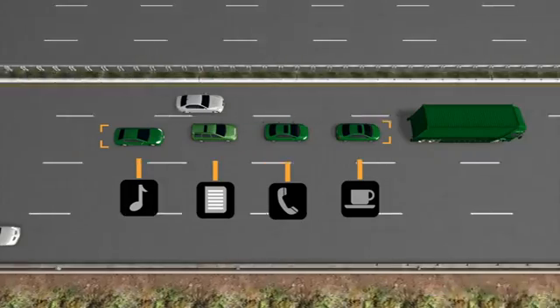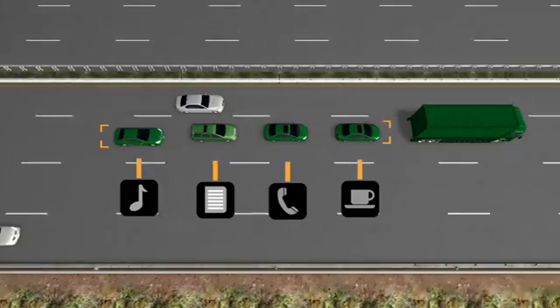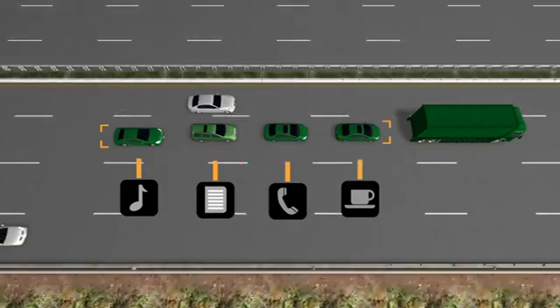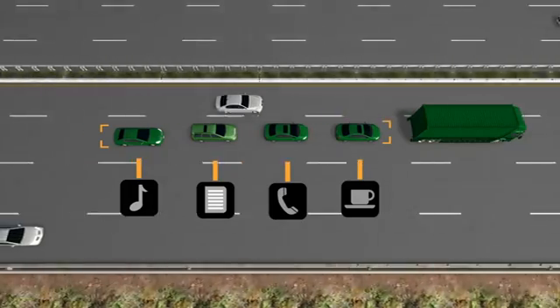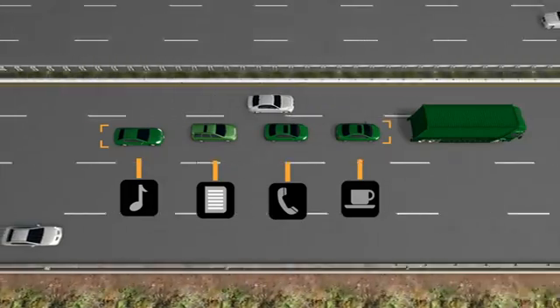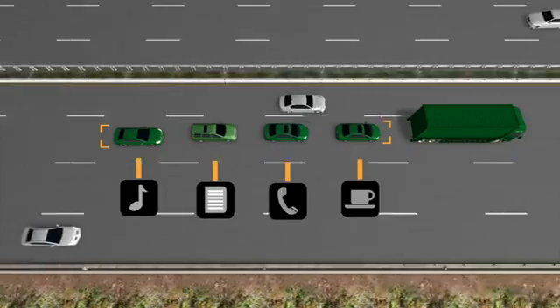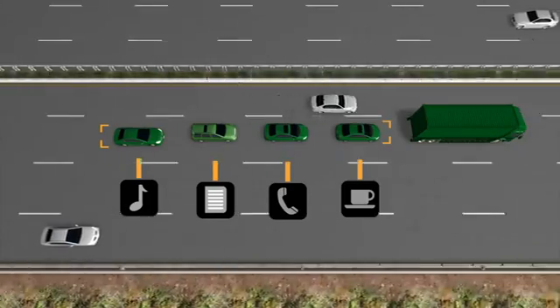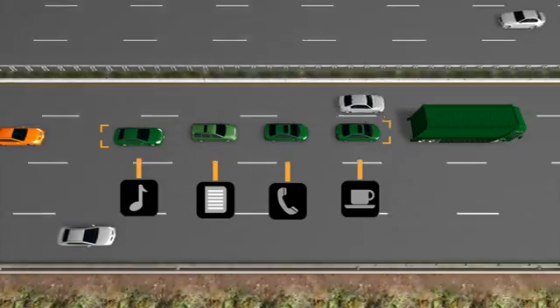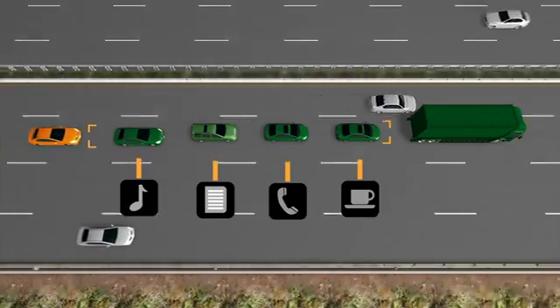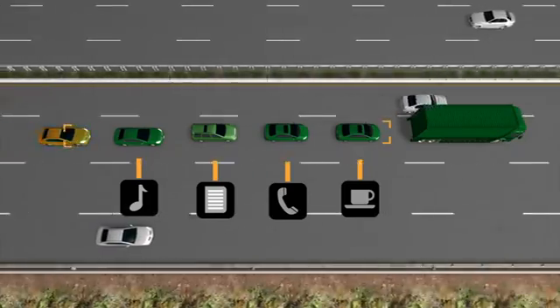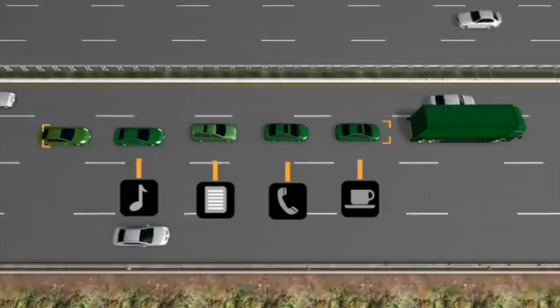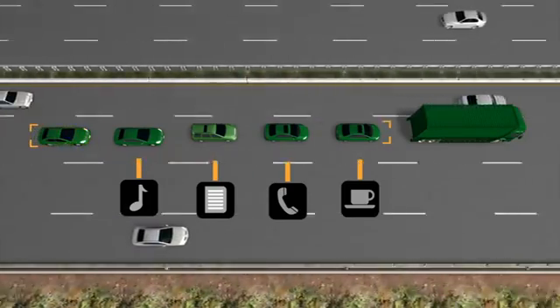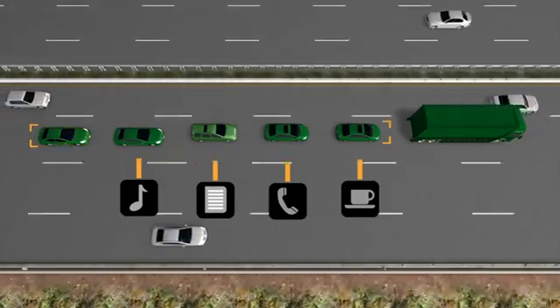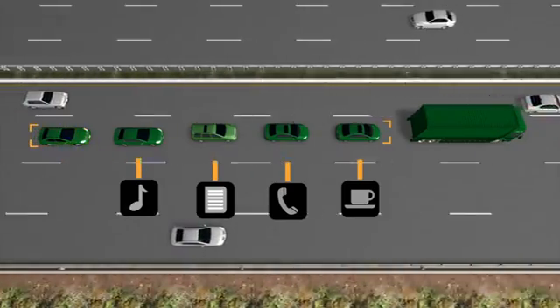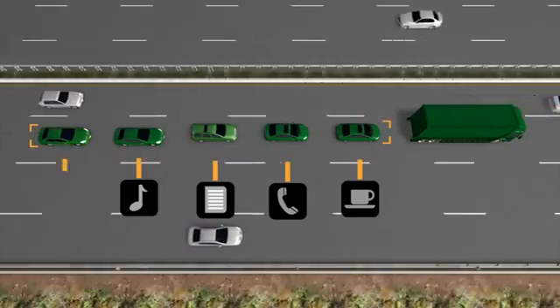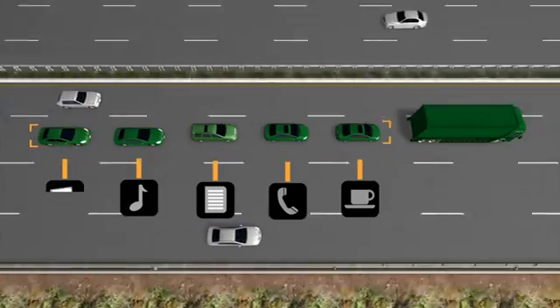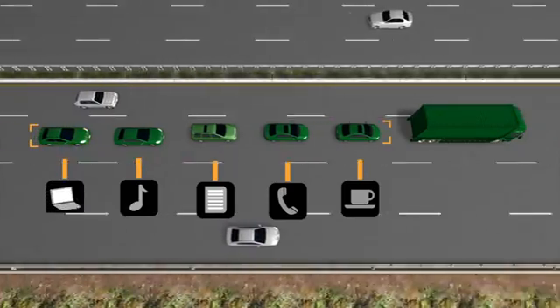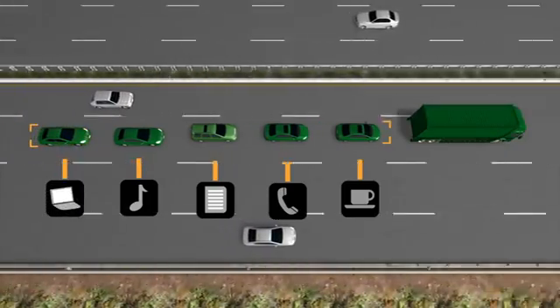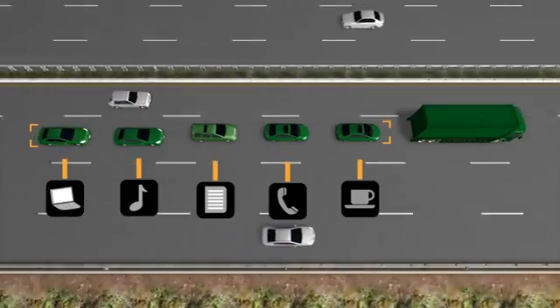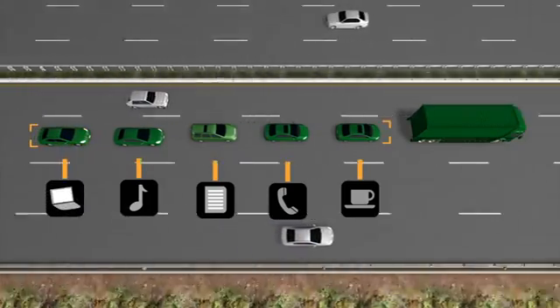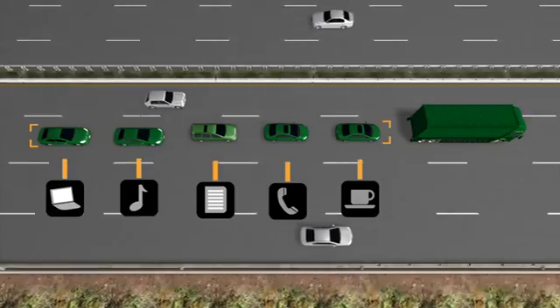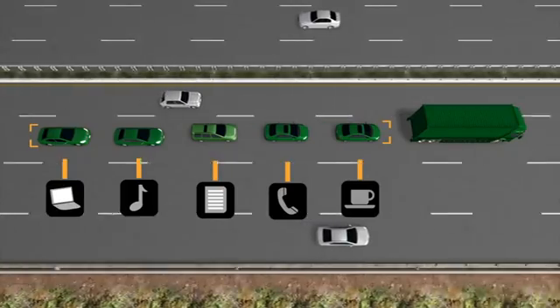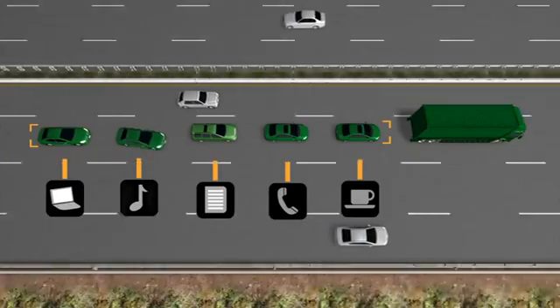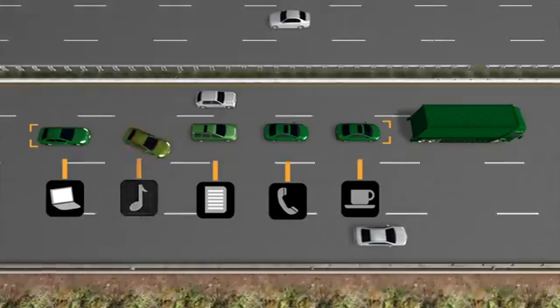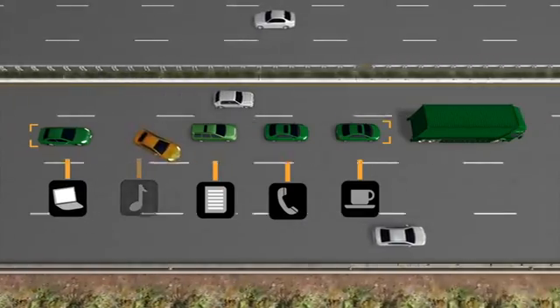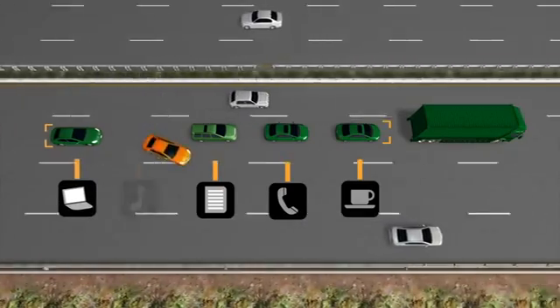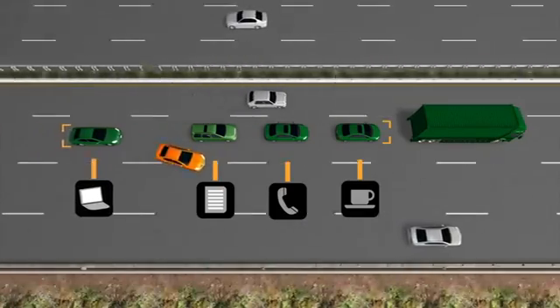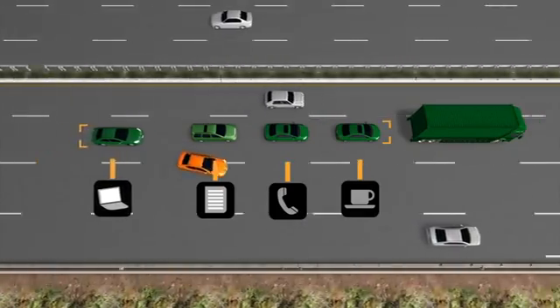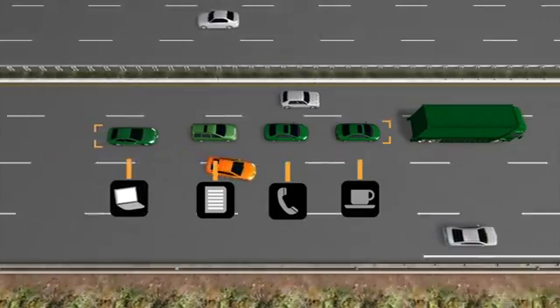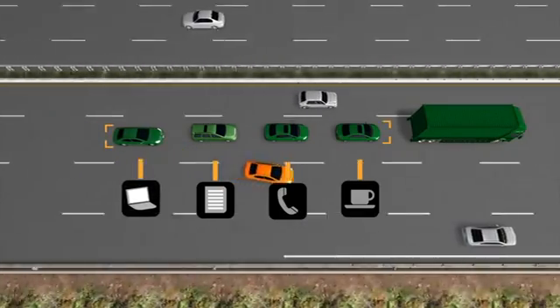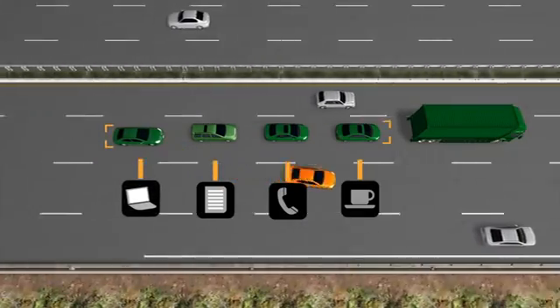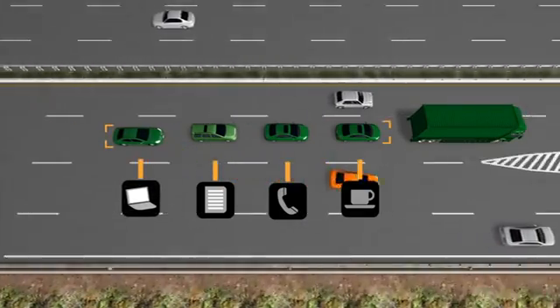Benefits include improved safety, traffic flow and fuel efficiency. Drivers joining the road train are then free to concentrate on tasks other than driving until they reach their destination and leave the road train.